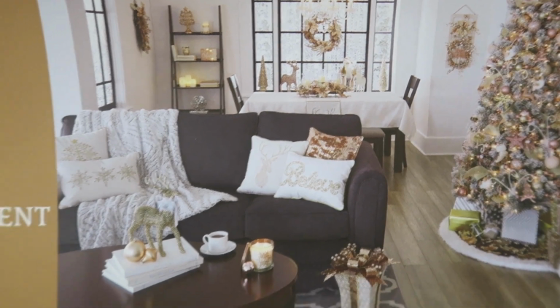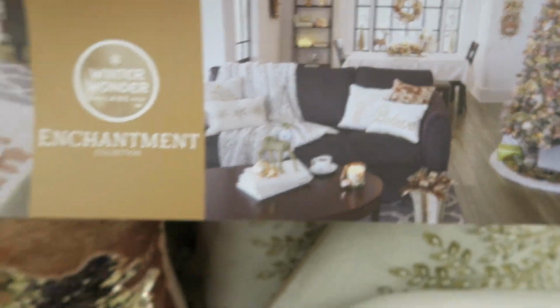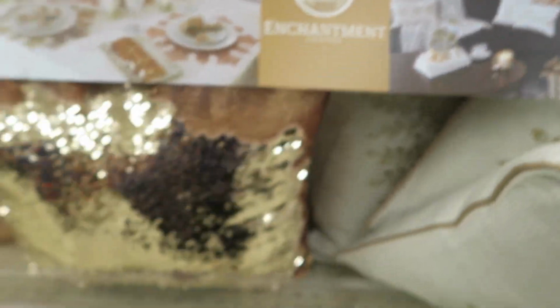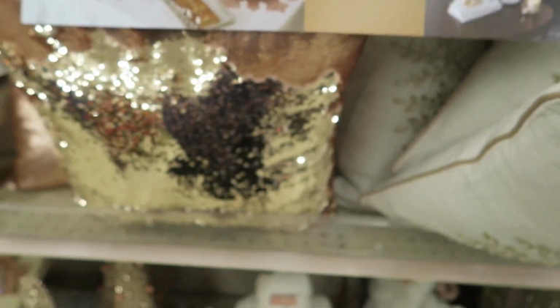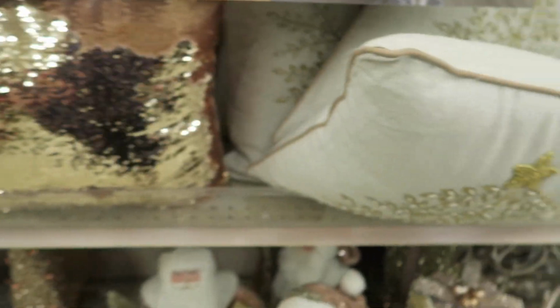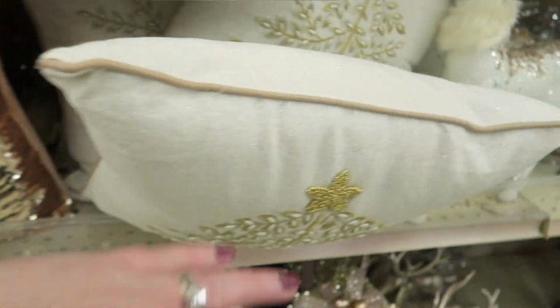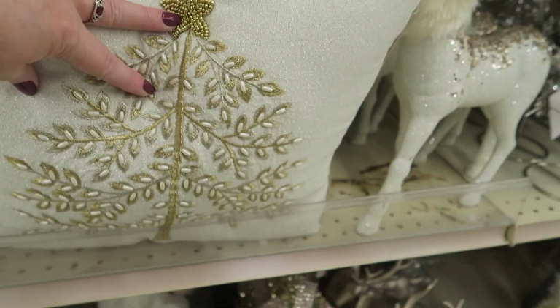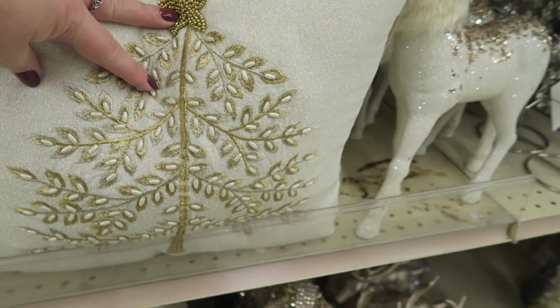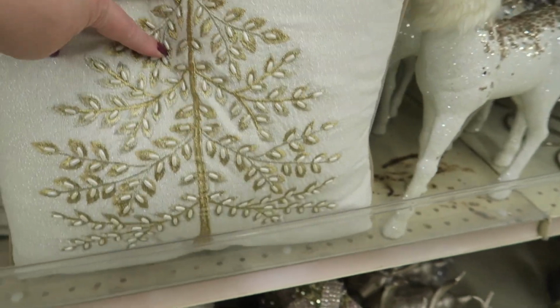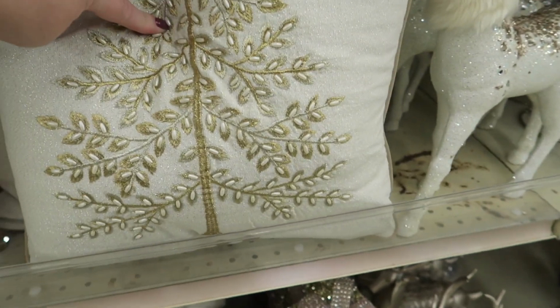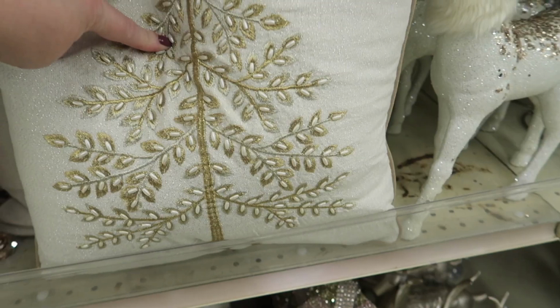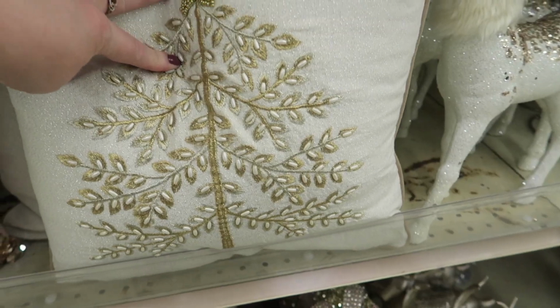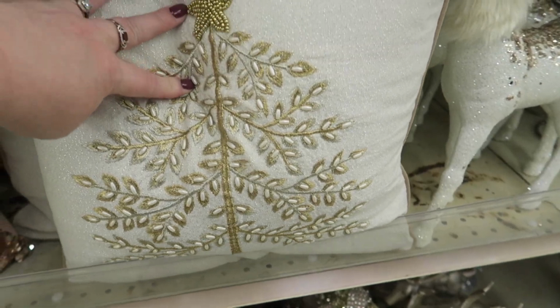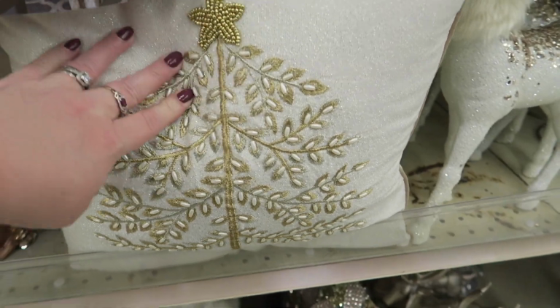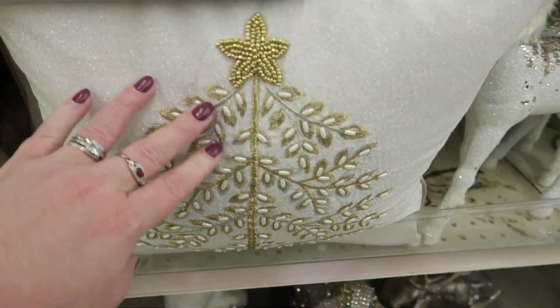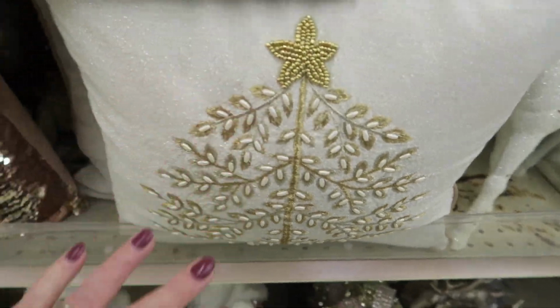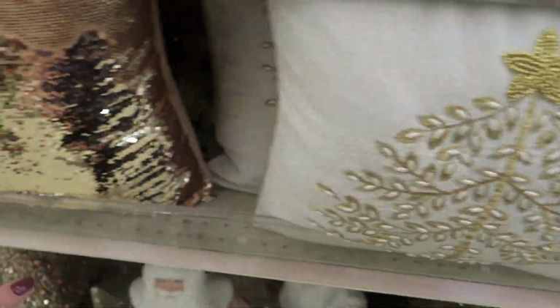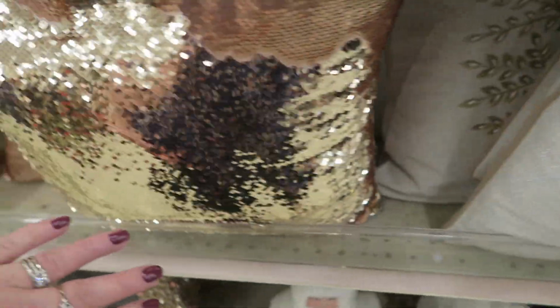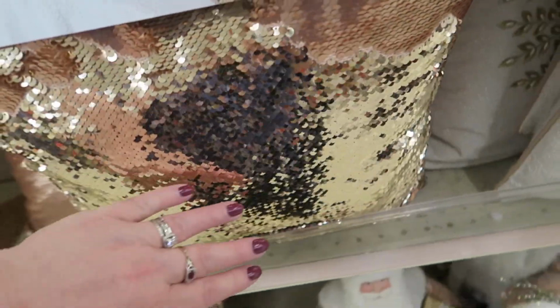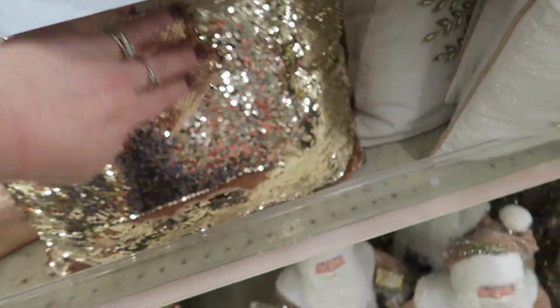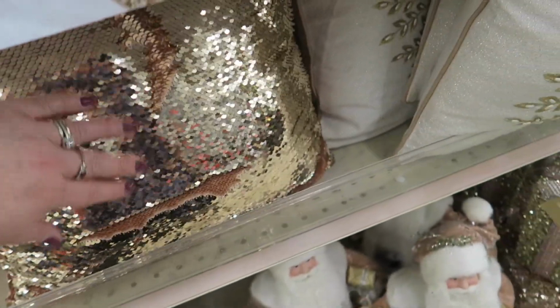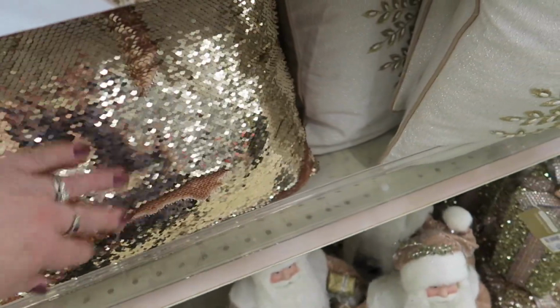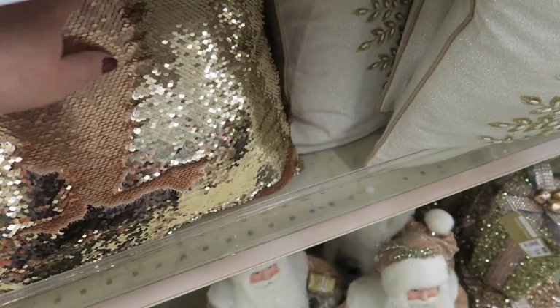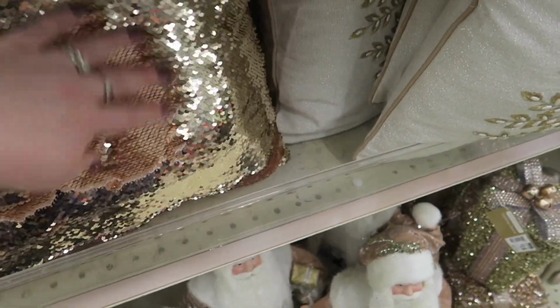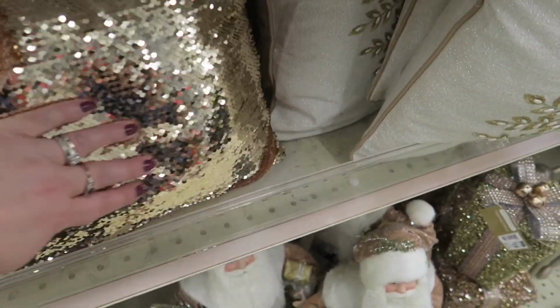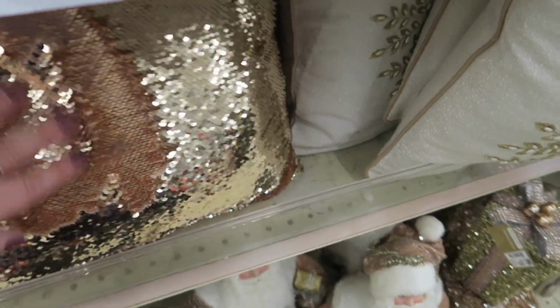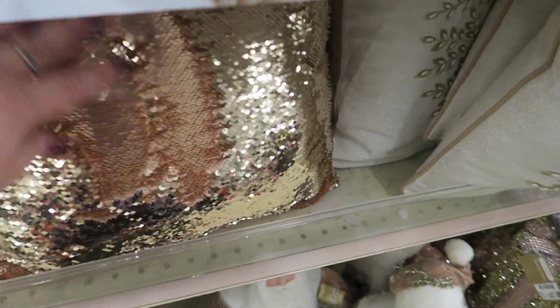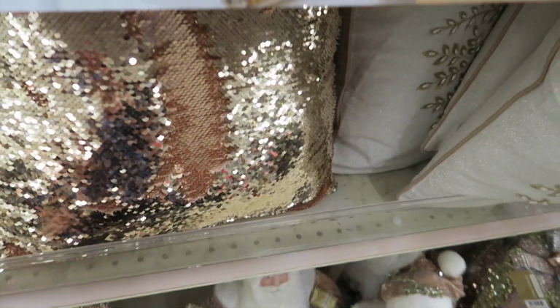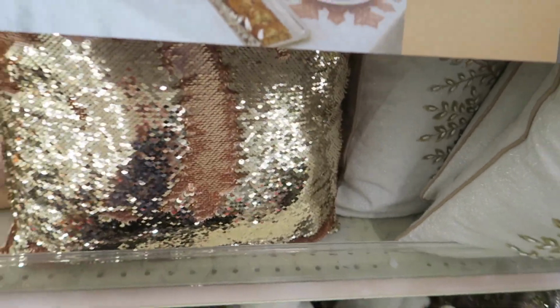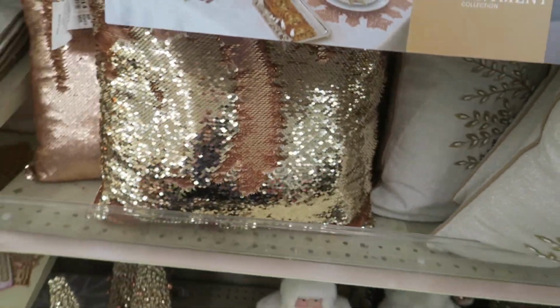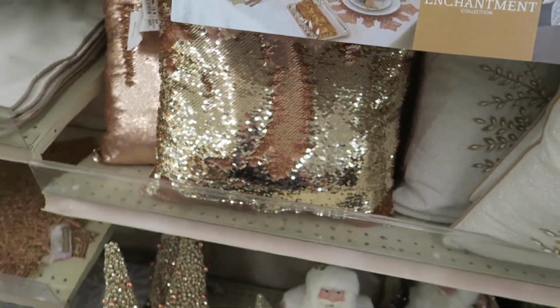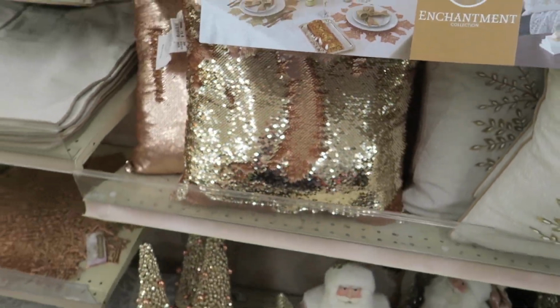And they have more pillows — that's an adorable pillow. And then here's one of those flippy sequins pillows, they're $14.